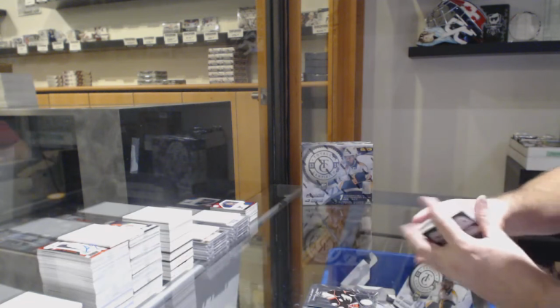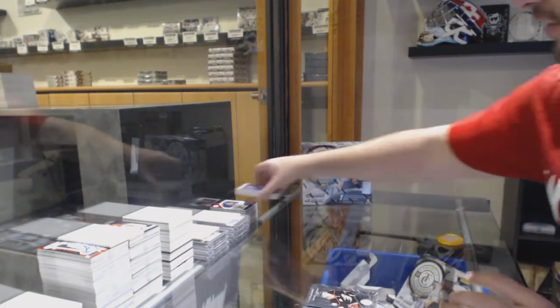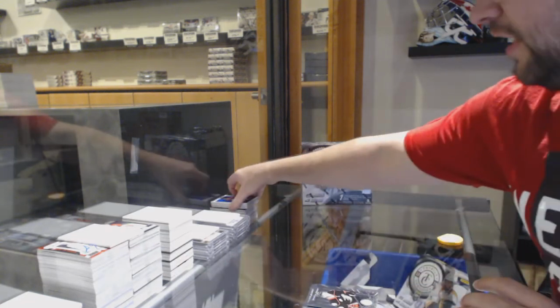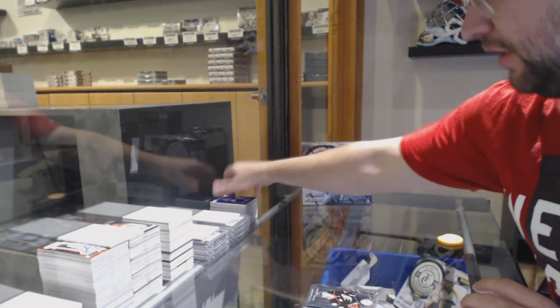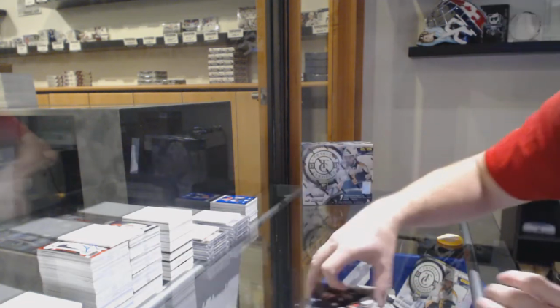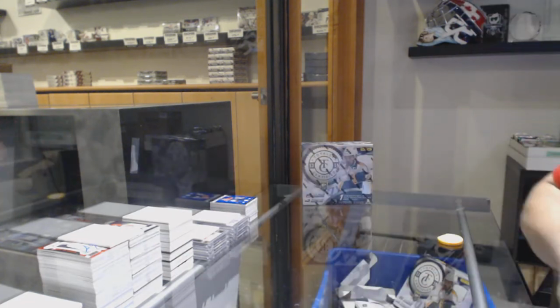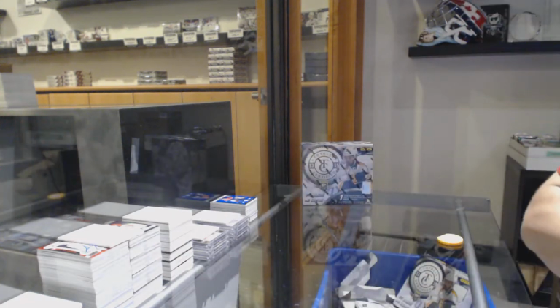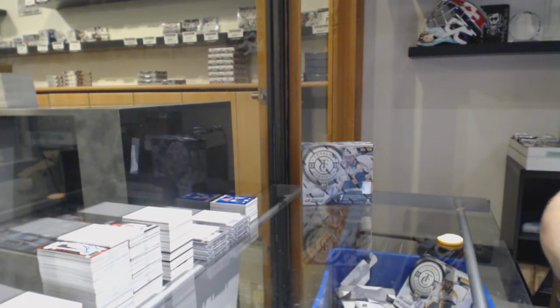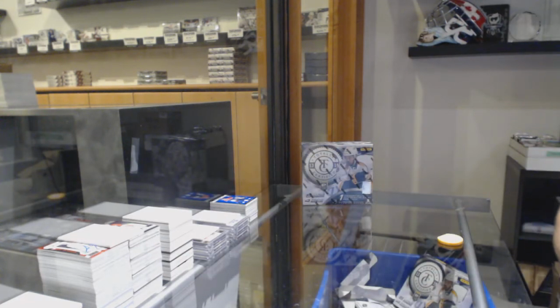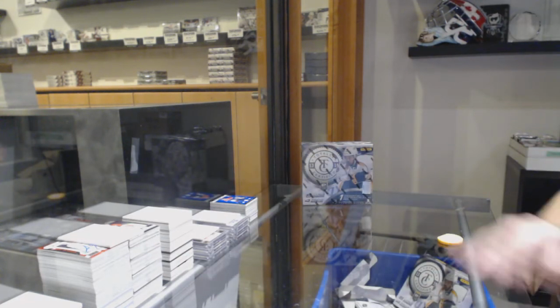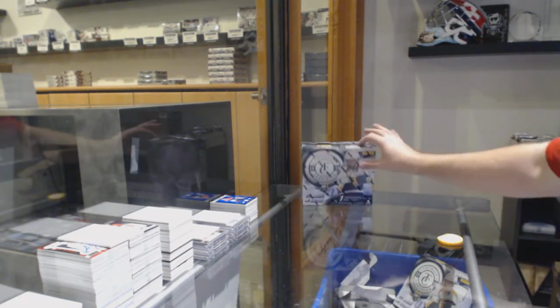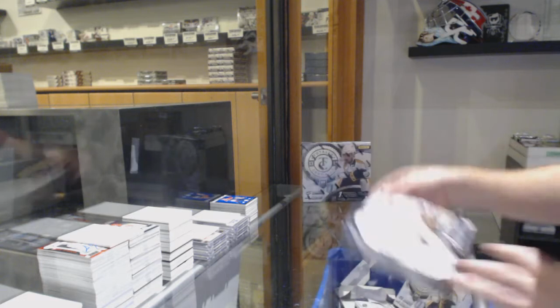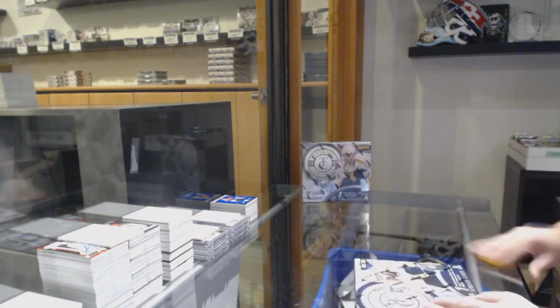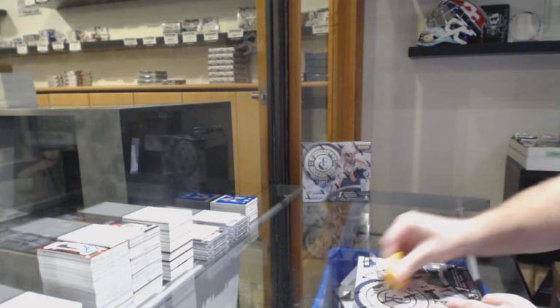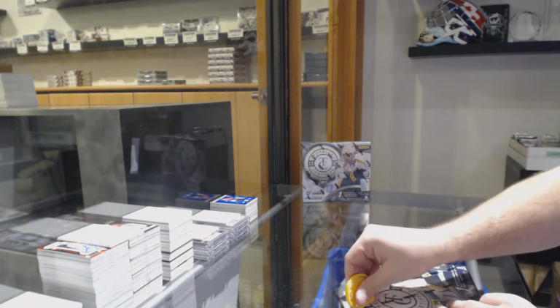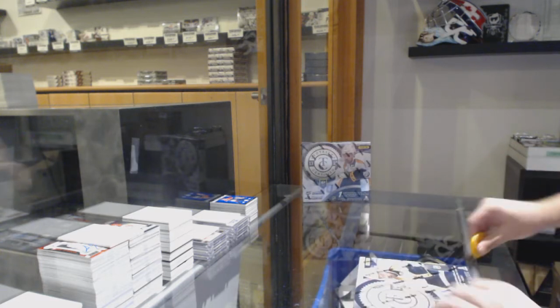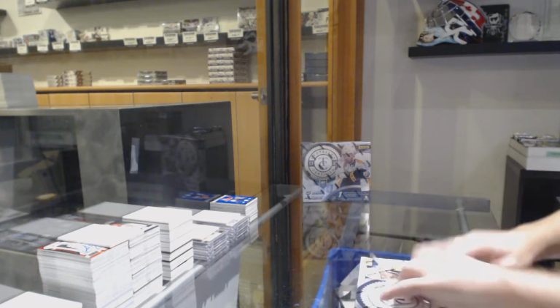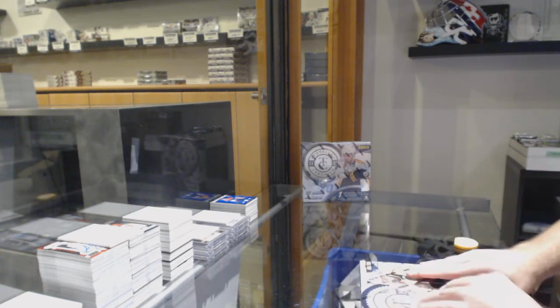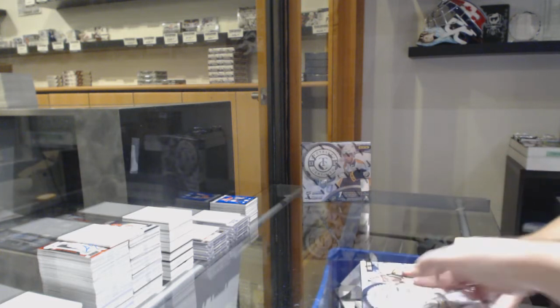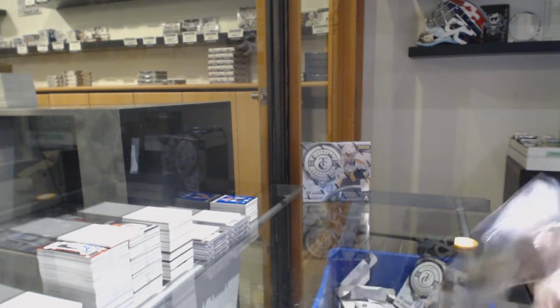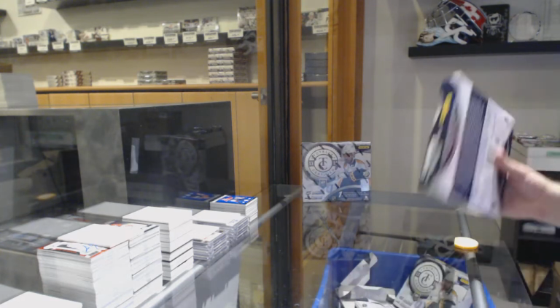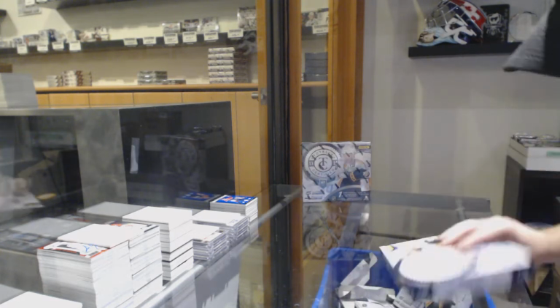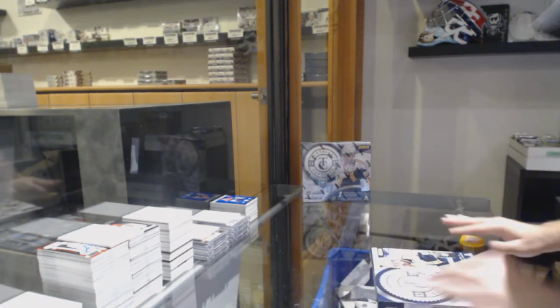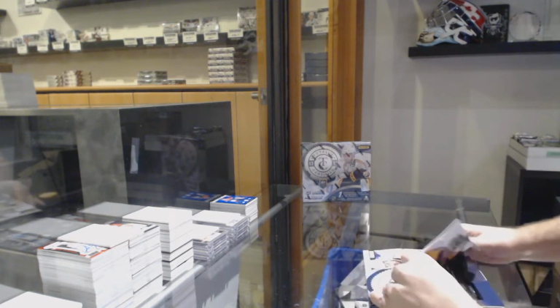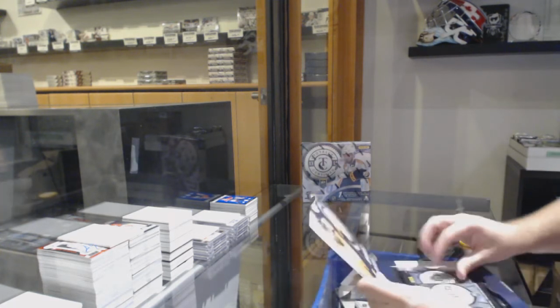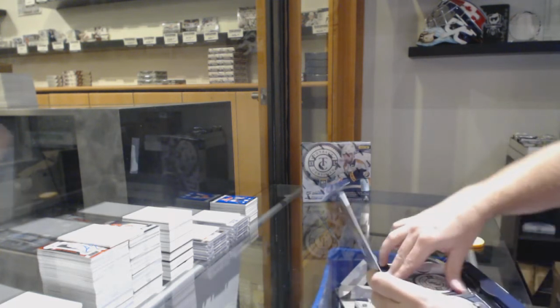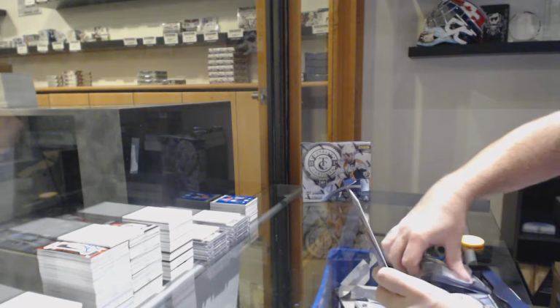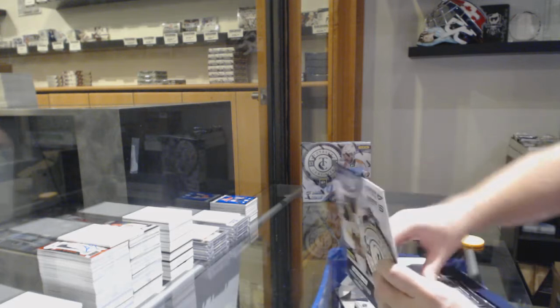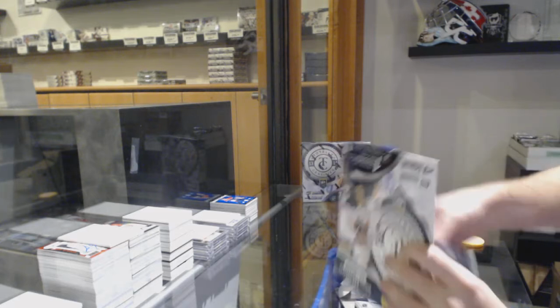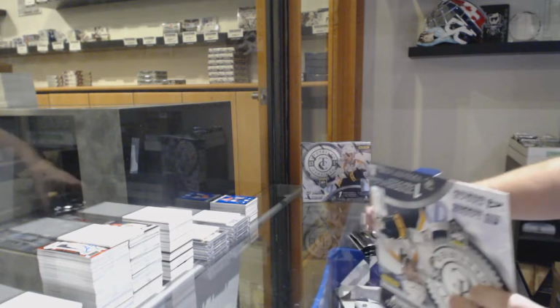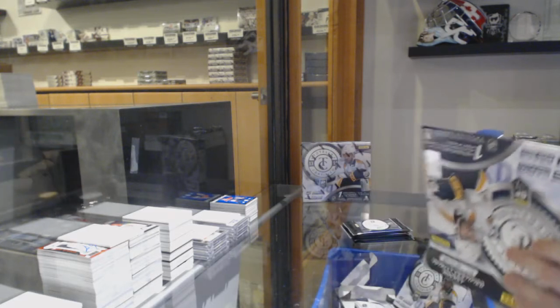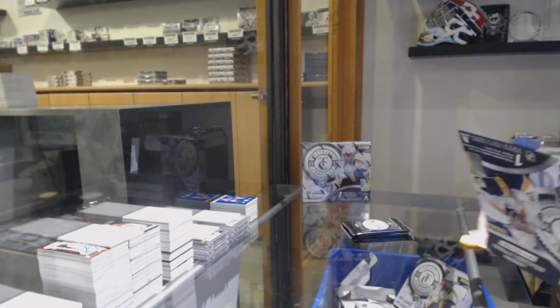The nice thing is, with me being able to be at home for the last previous week, was organizing some of the stuff I had. Because it's too much. It really is.